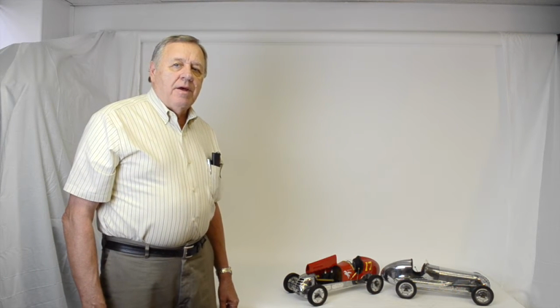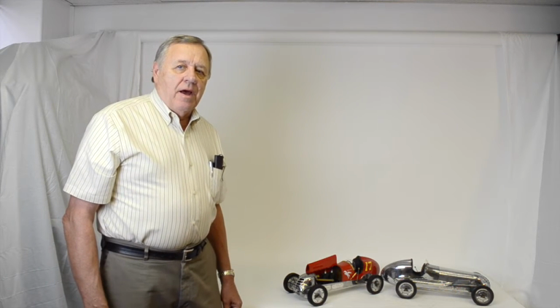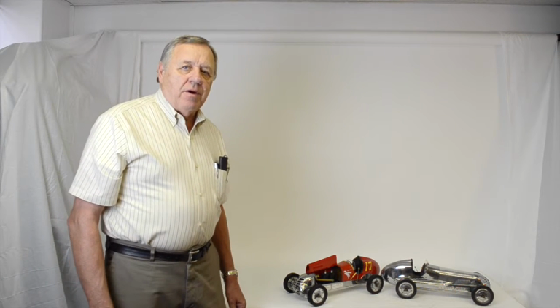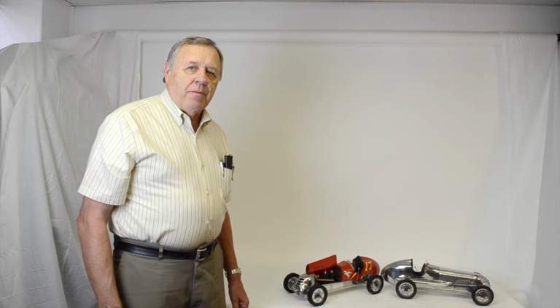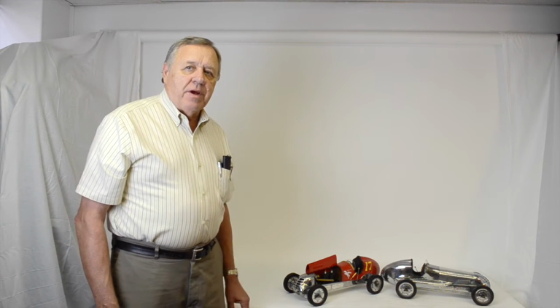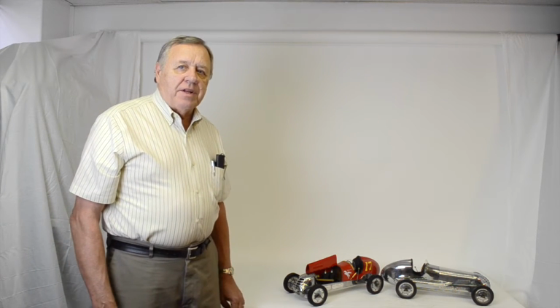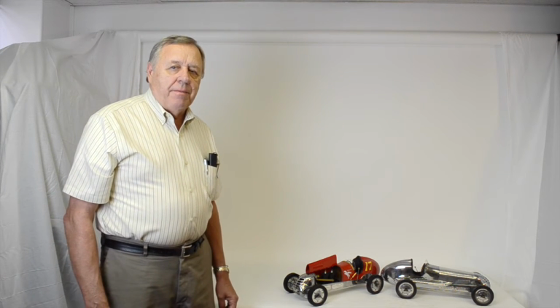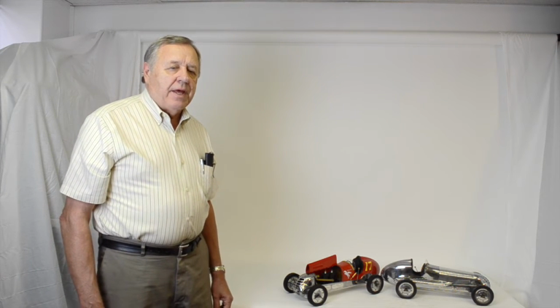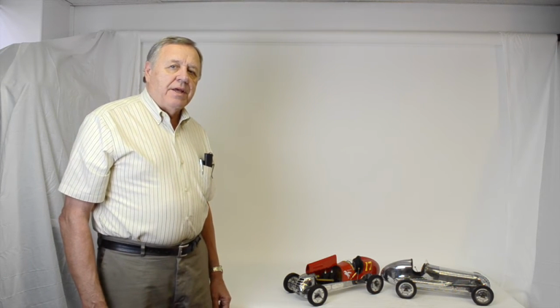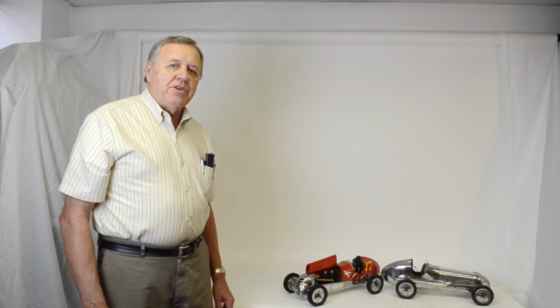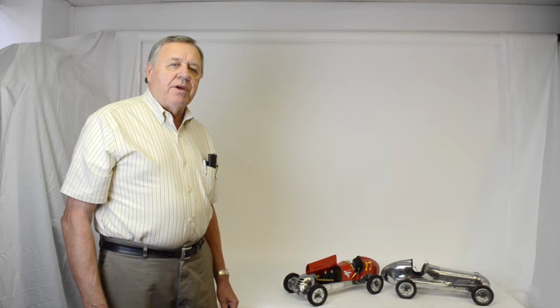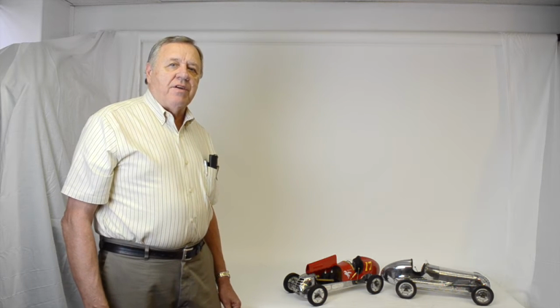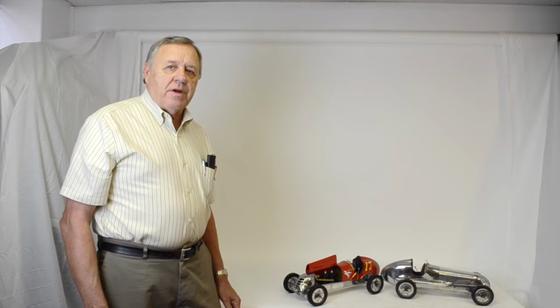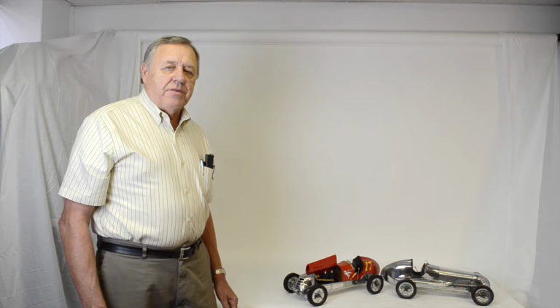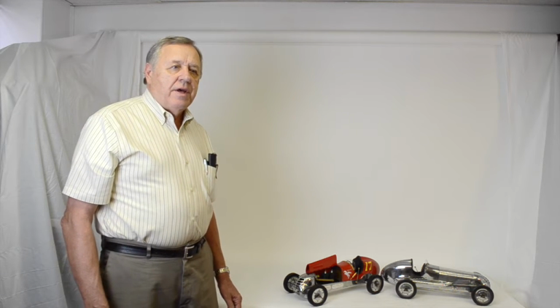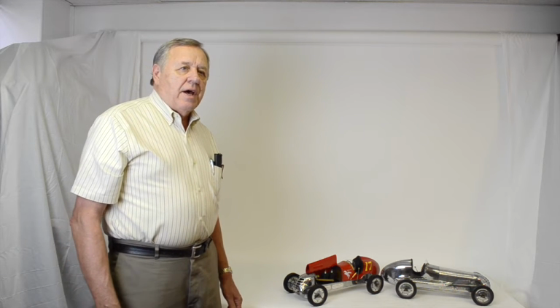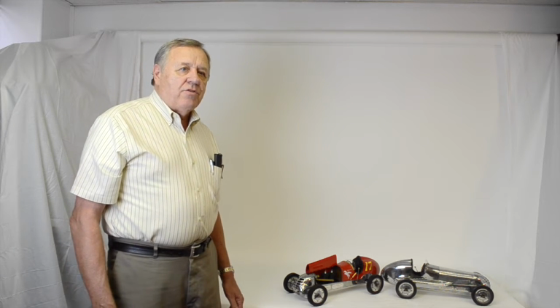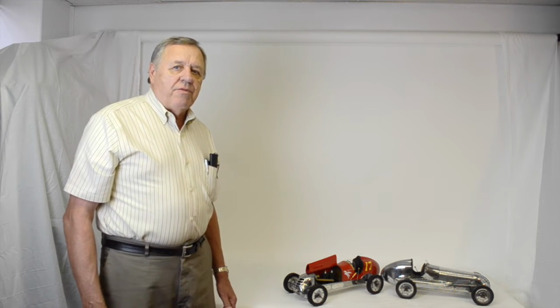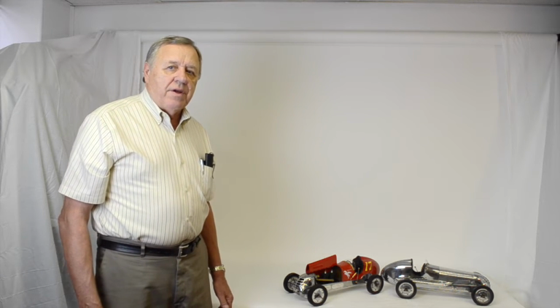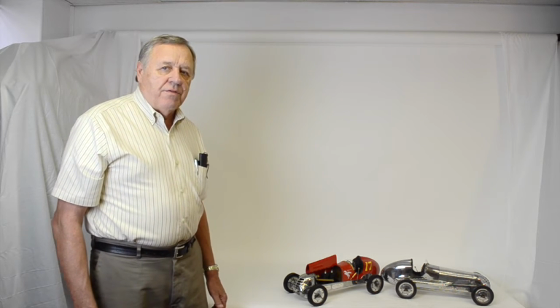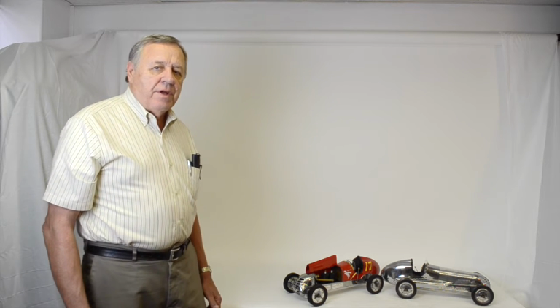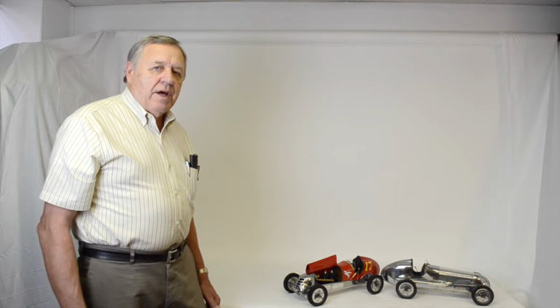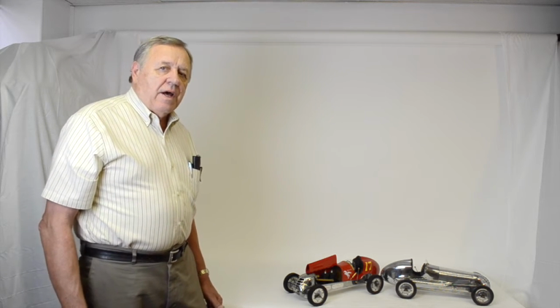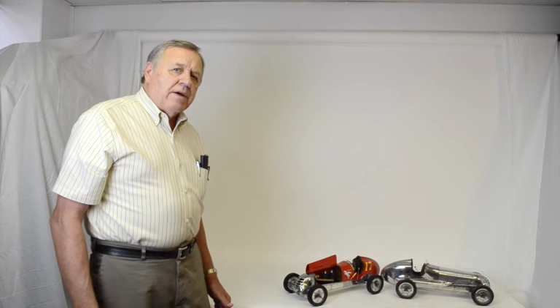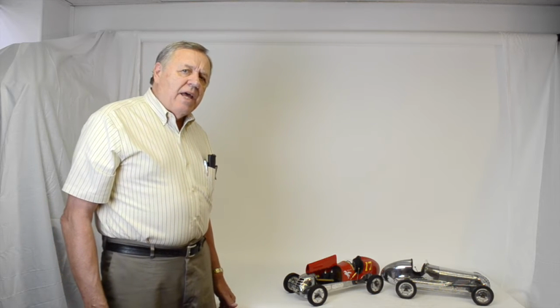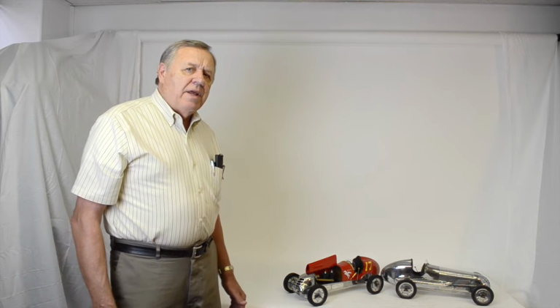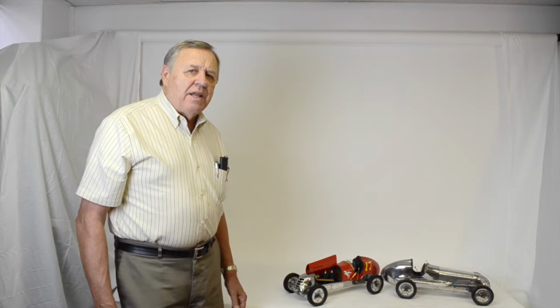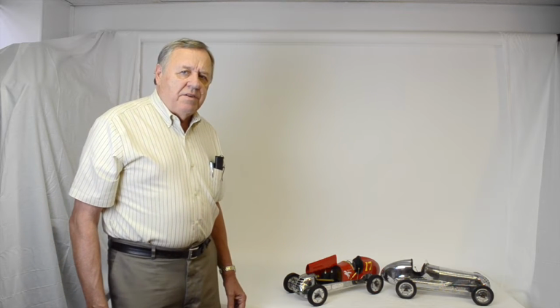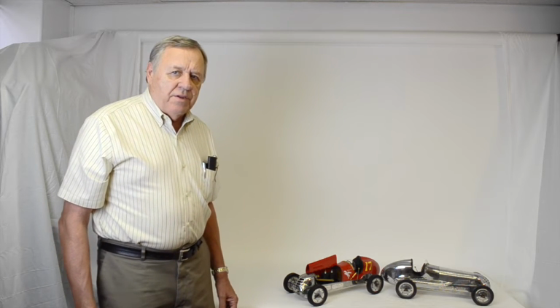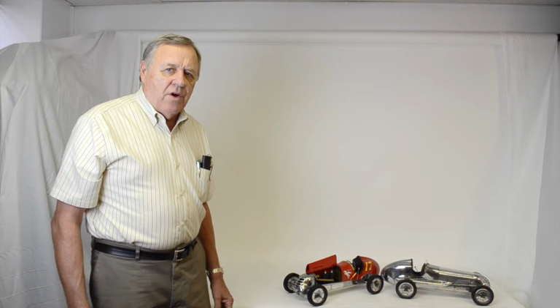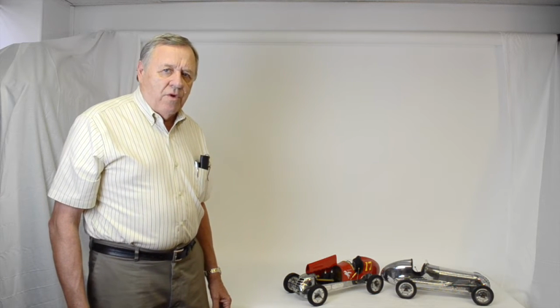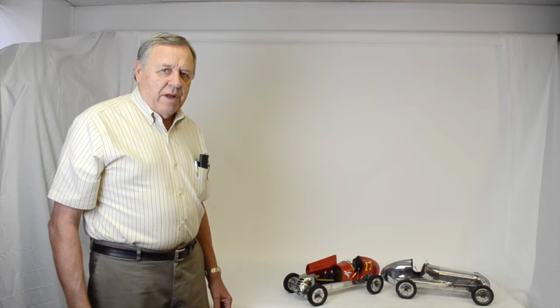Hi, I'm Carl from PedalCar.com, and in addition to being a fan of pedal cars, I also am a fan of handmade, highly detailed automotive models.